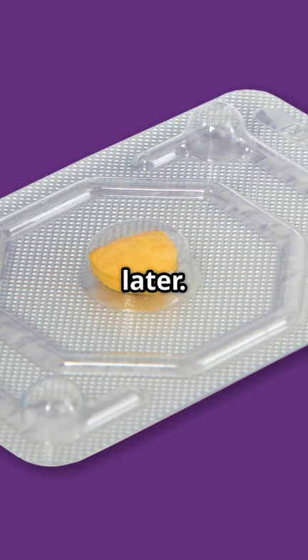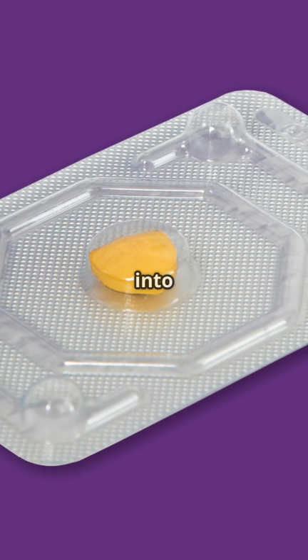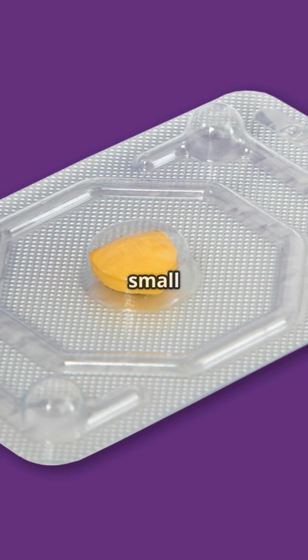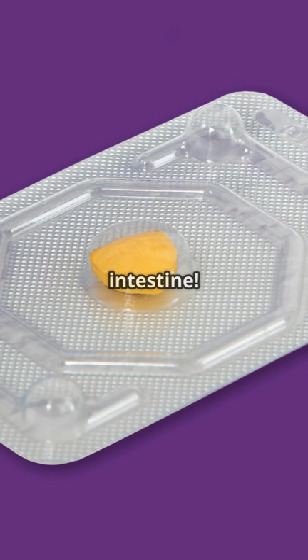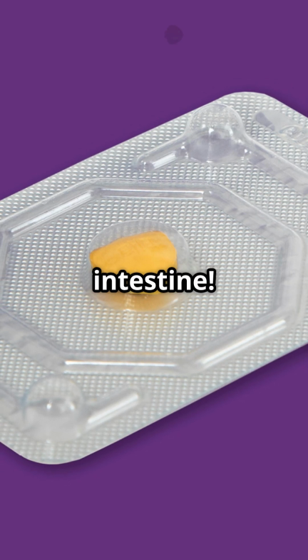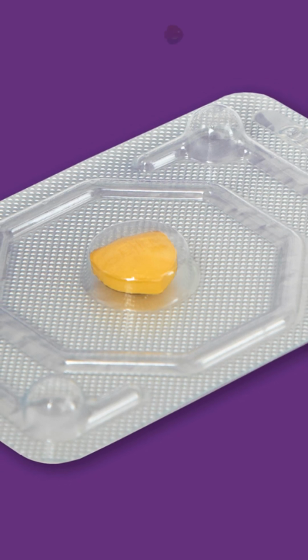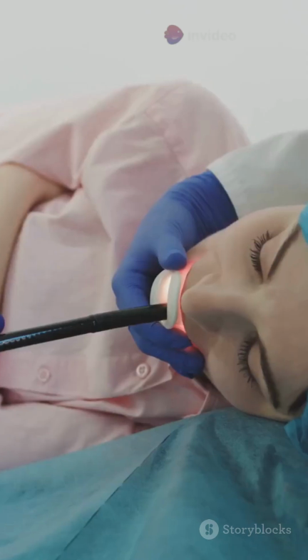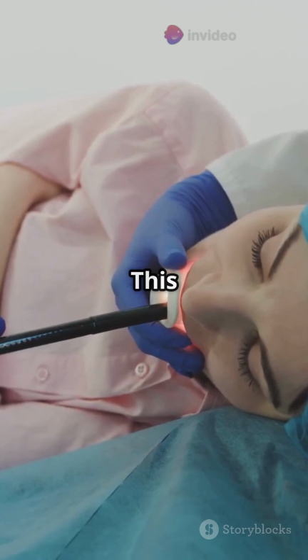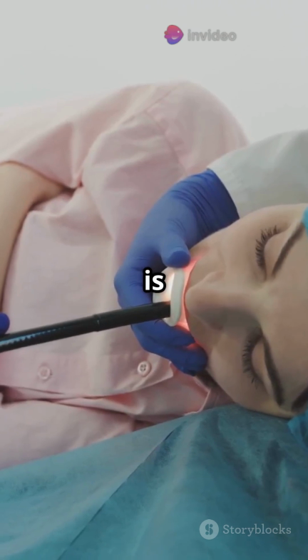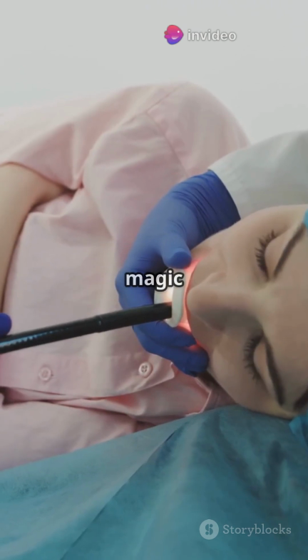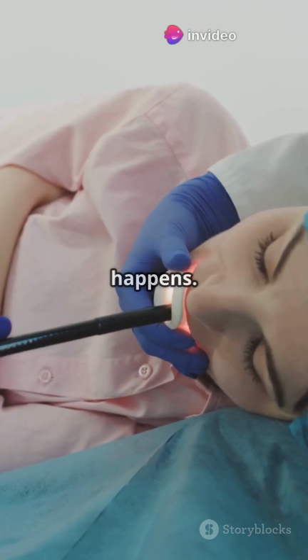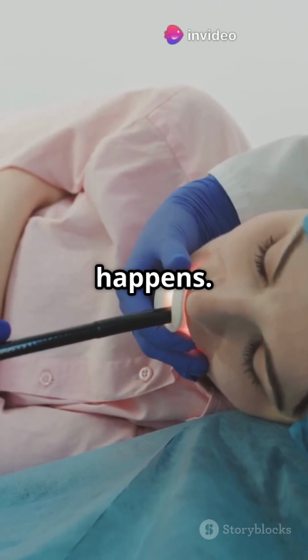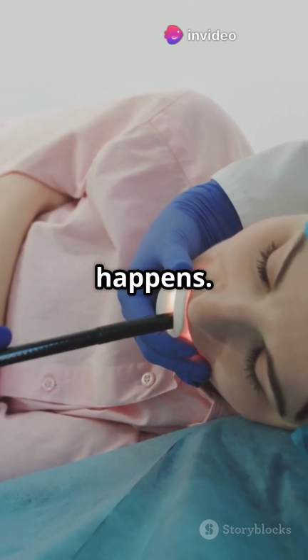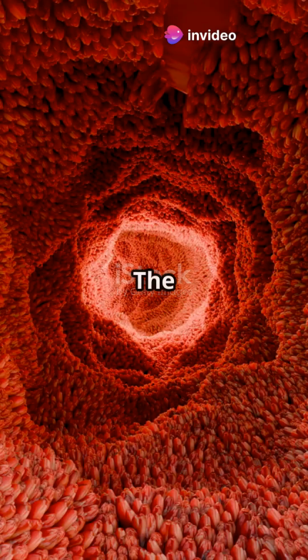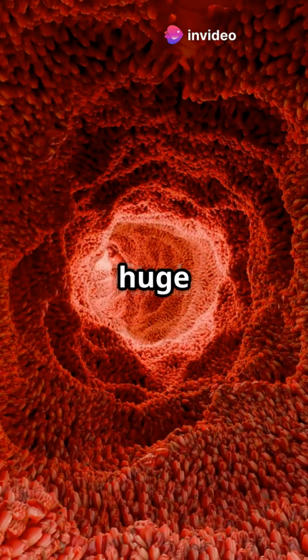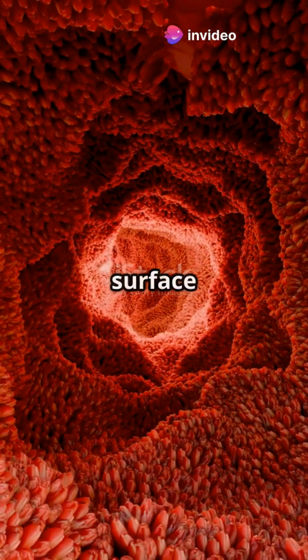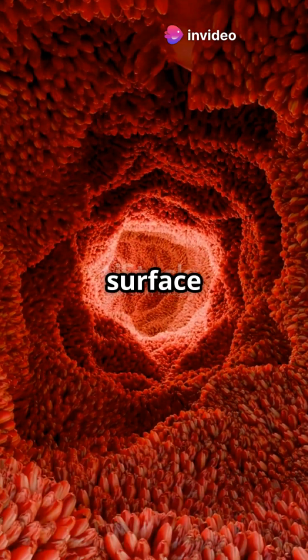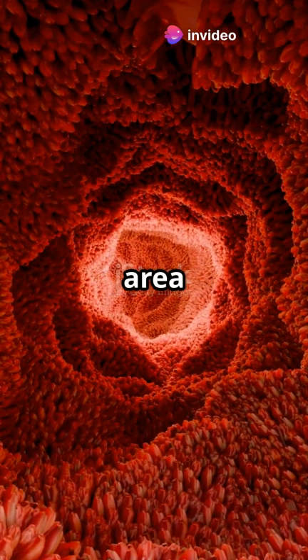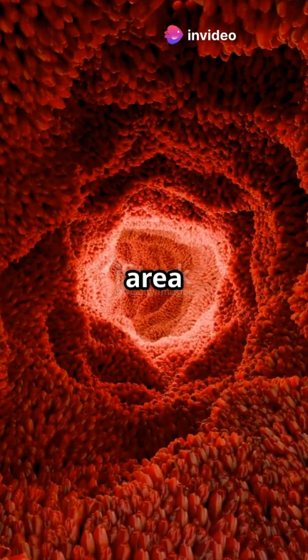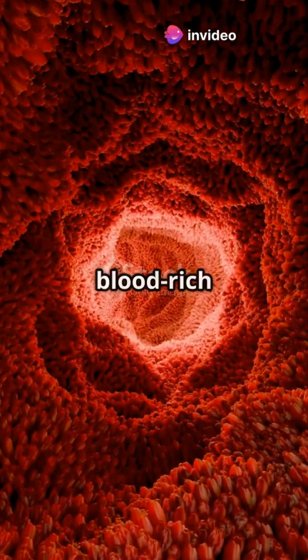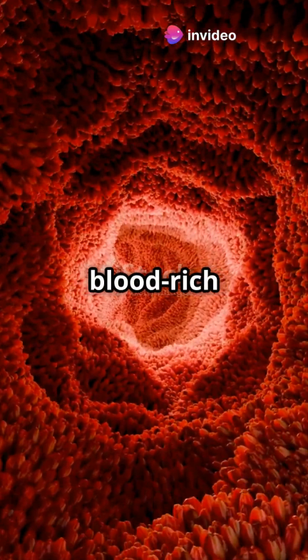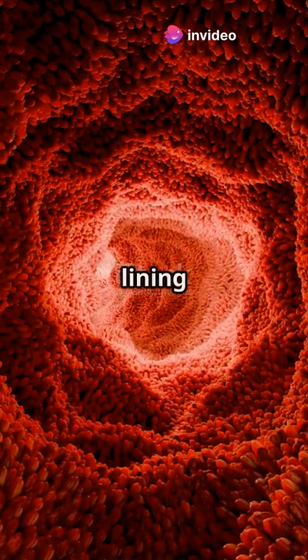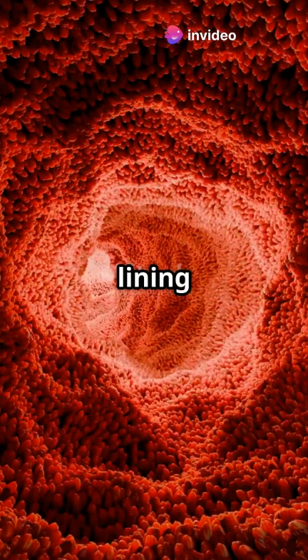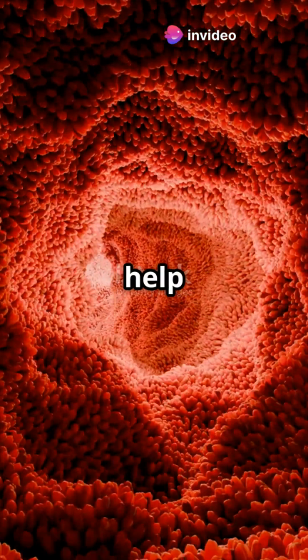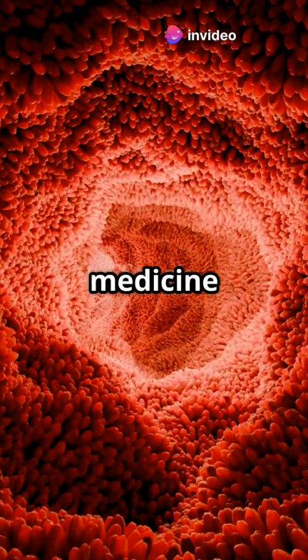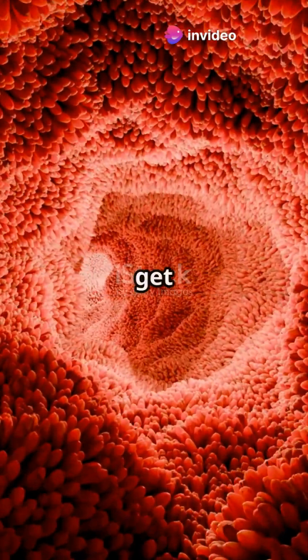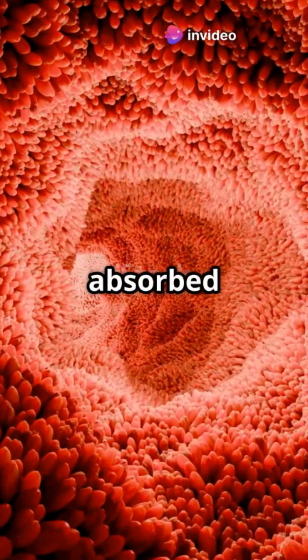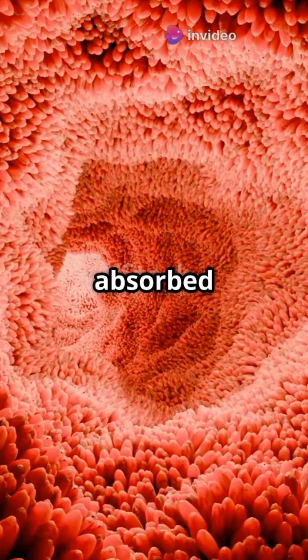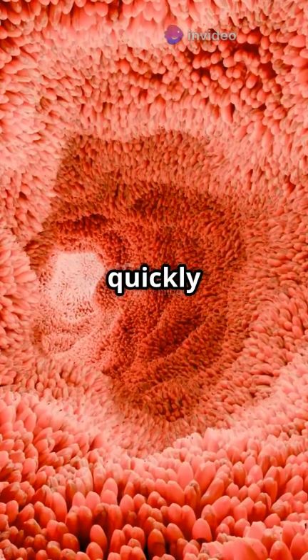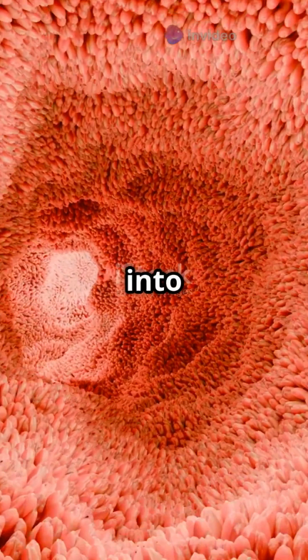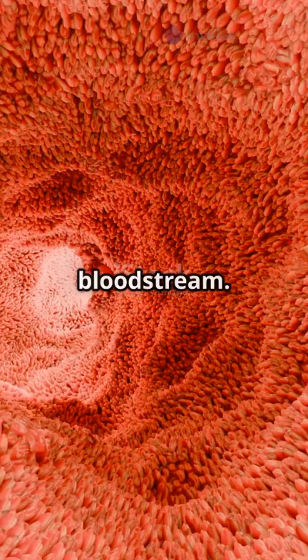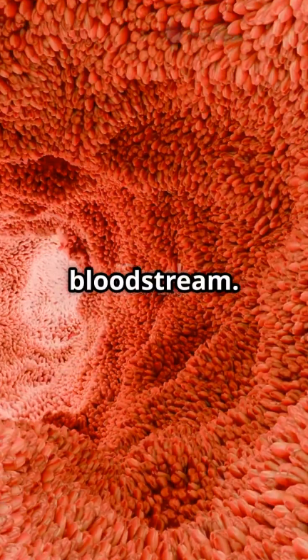Now into the small intestine — this is where the magic happens. The huge surface area and blood-rich lining help the medicine get absorbed quickly into your bloodstream.